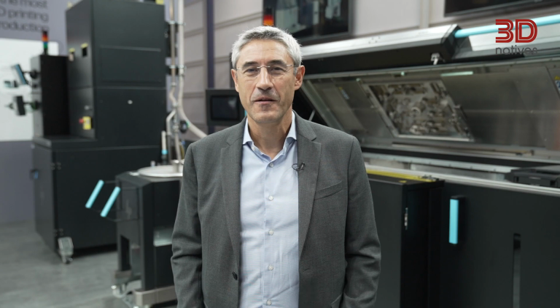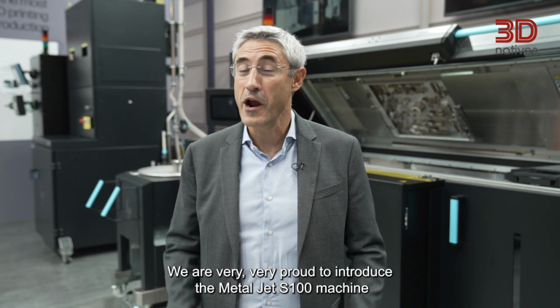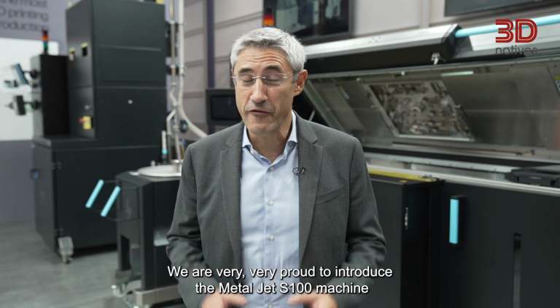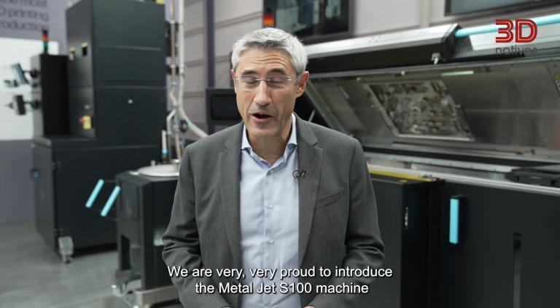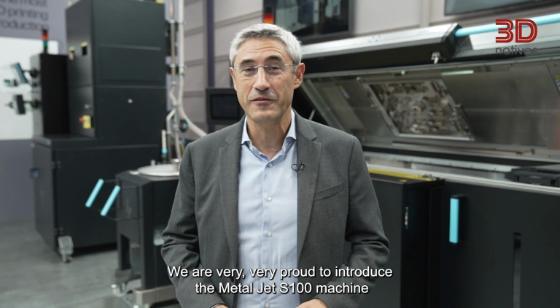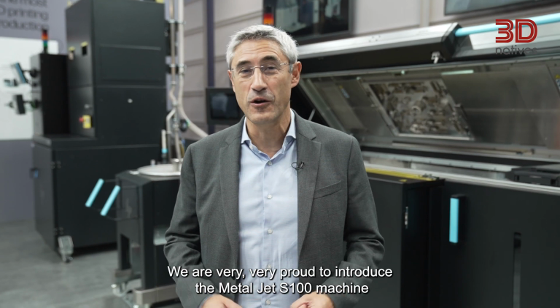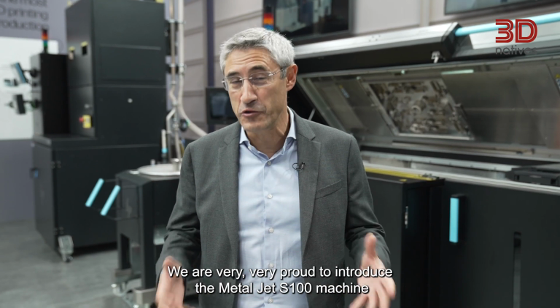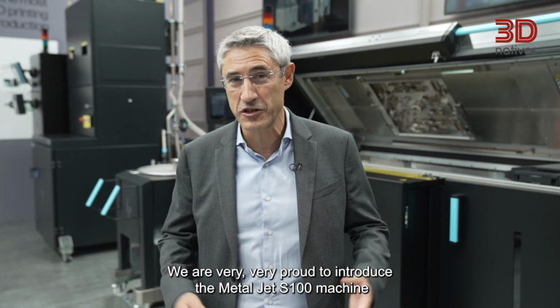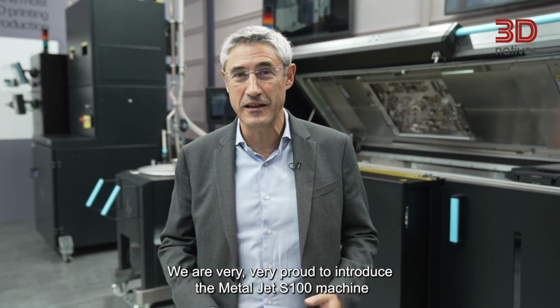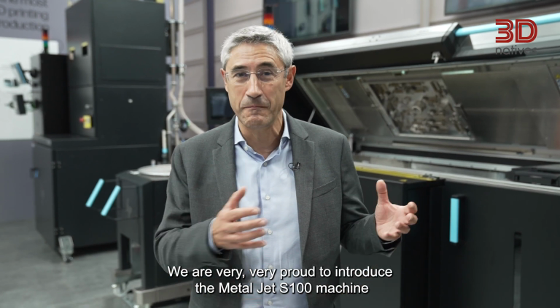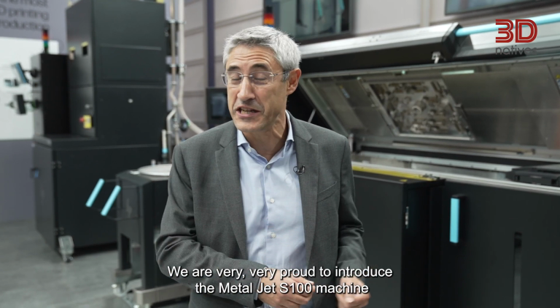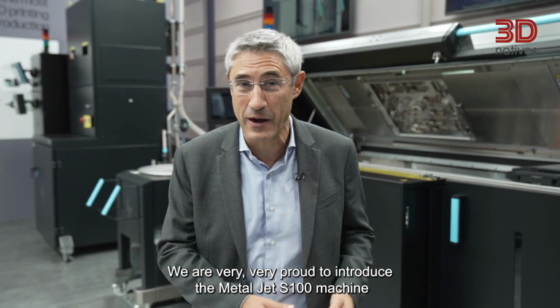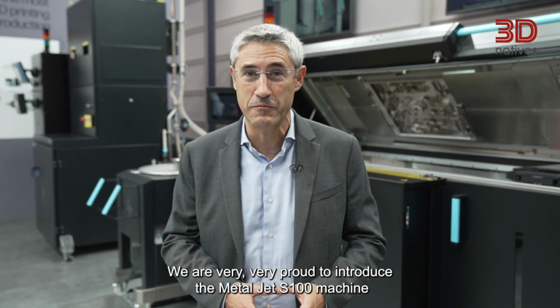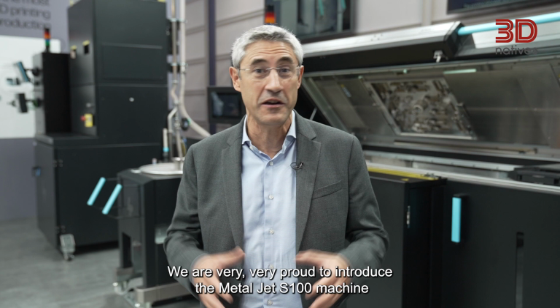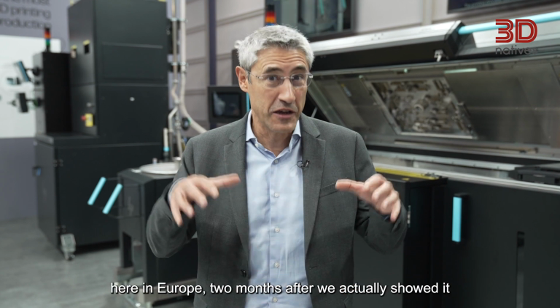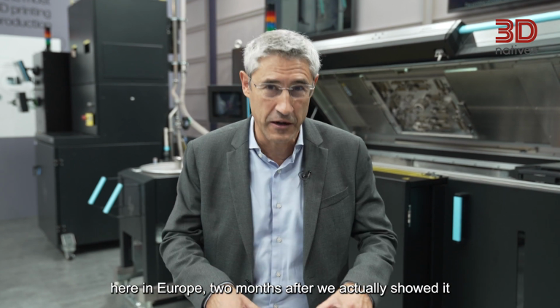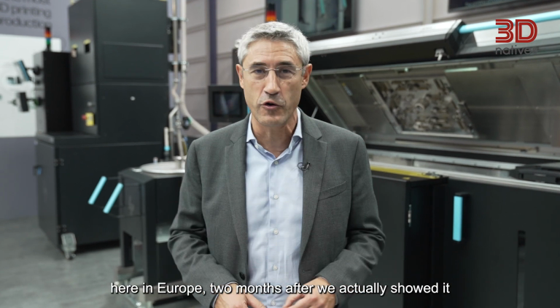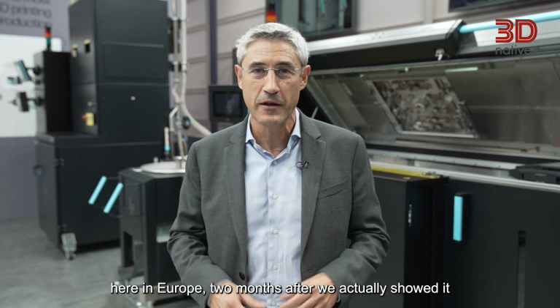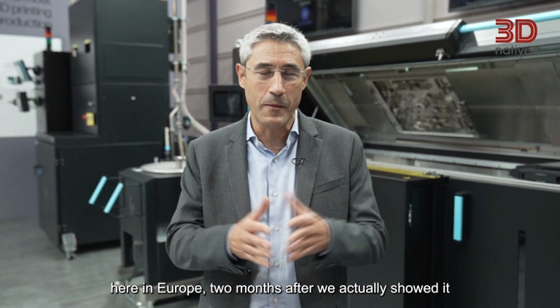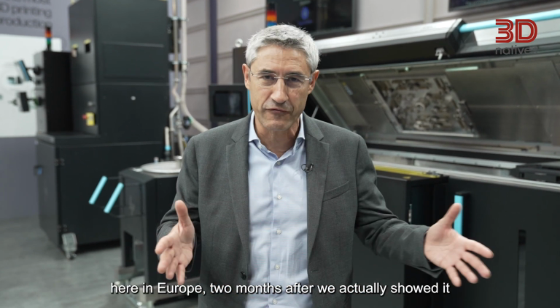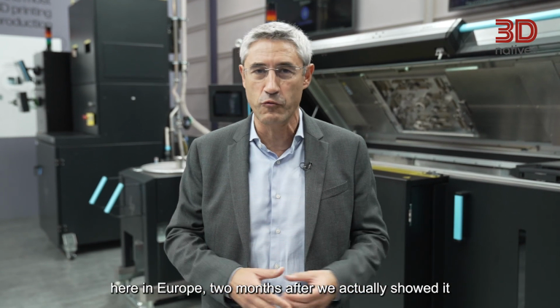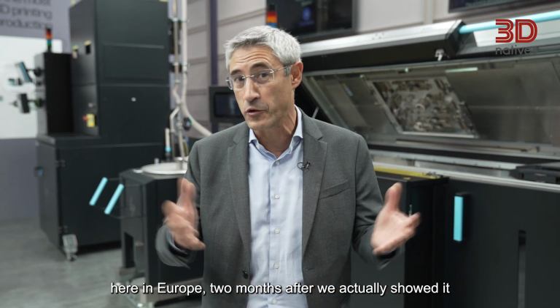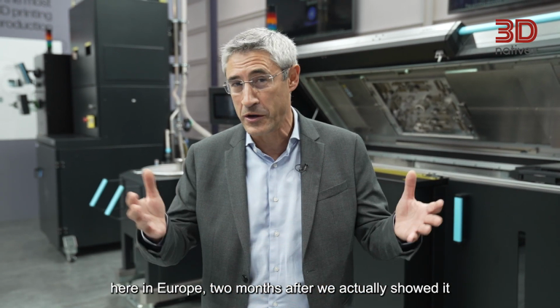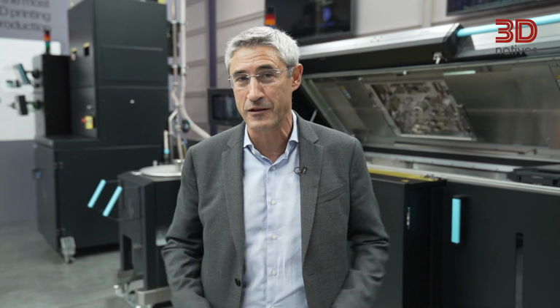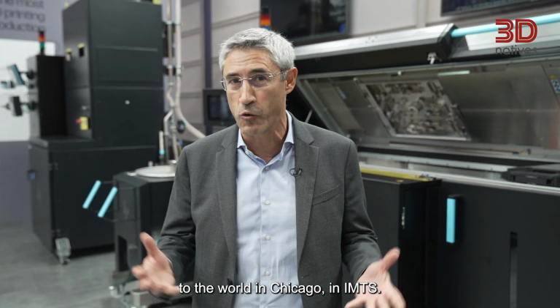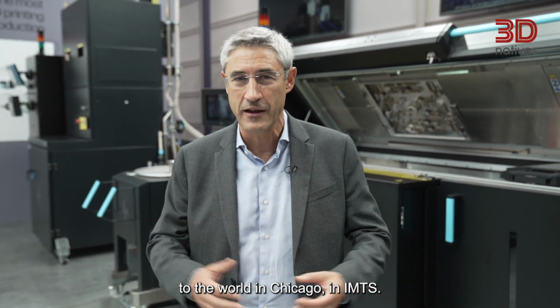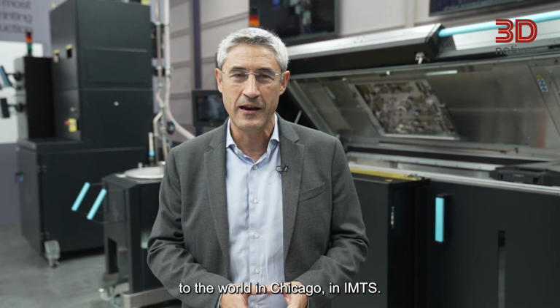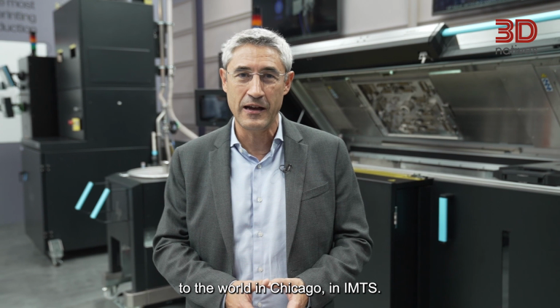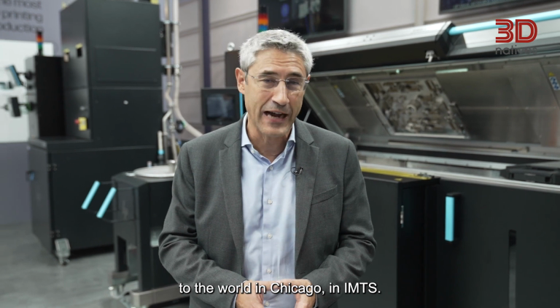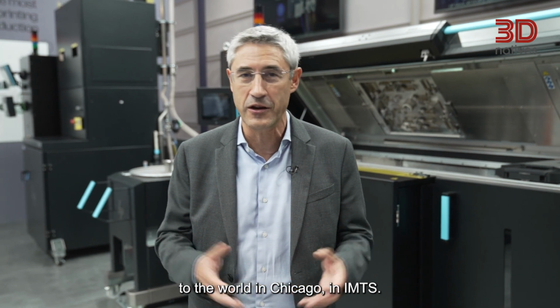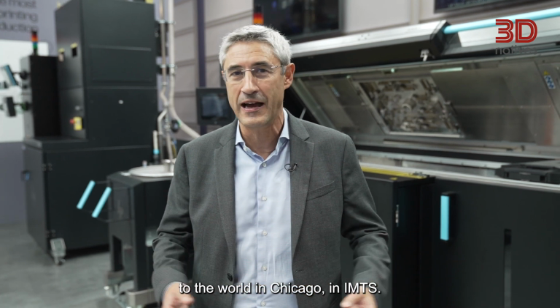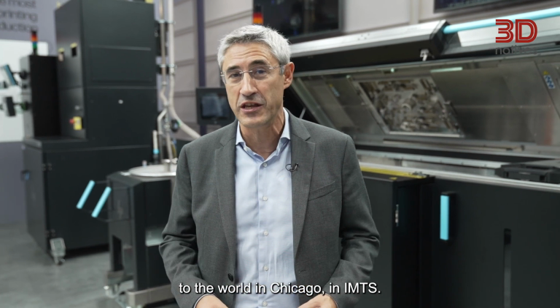We are very, very proud to introduce the Metal Jet S100 machine here in Europe — two months after we actually showed it to the world in Chicago at IMTS.